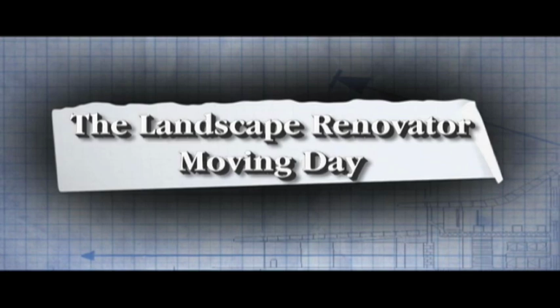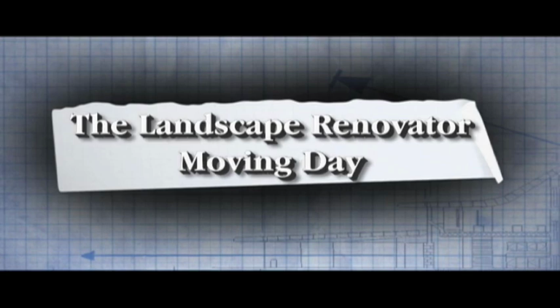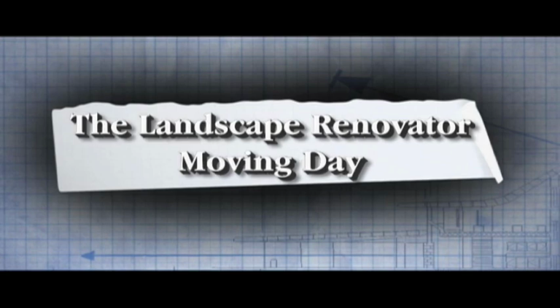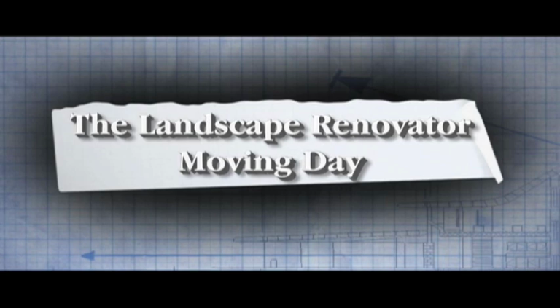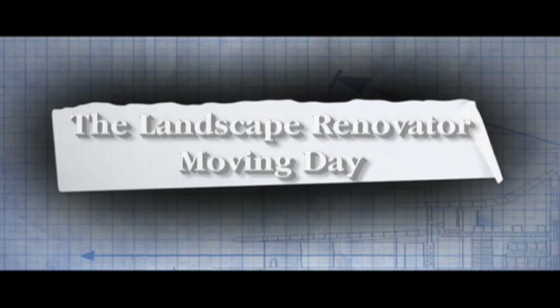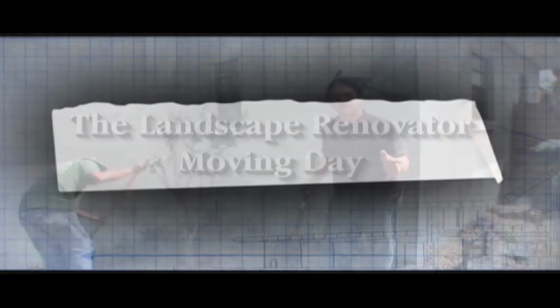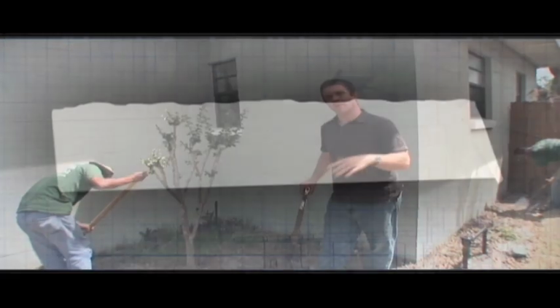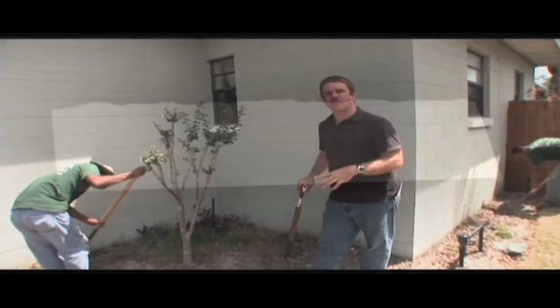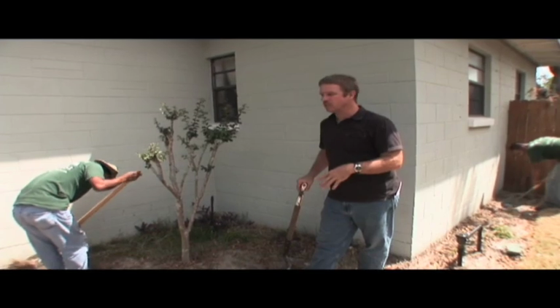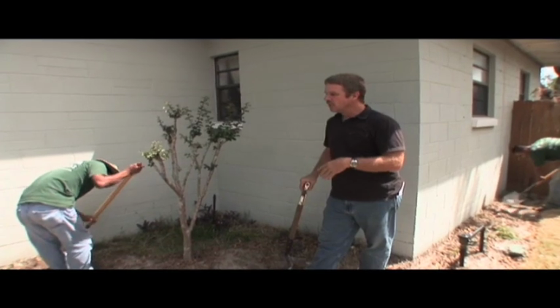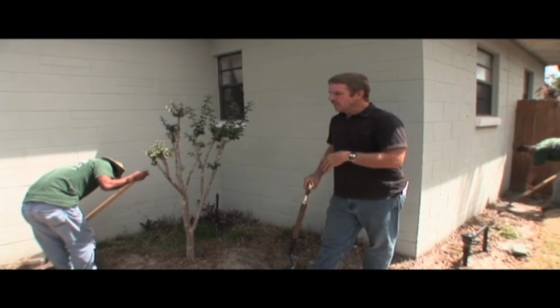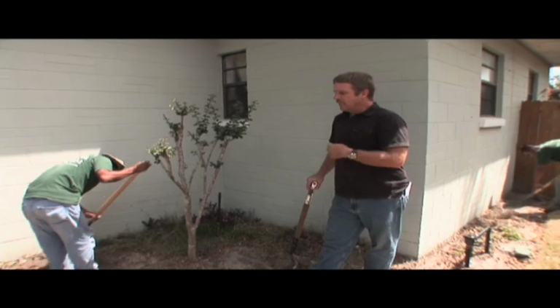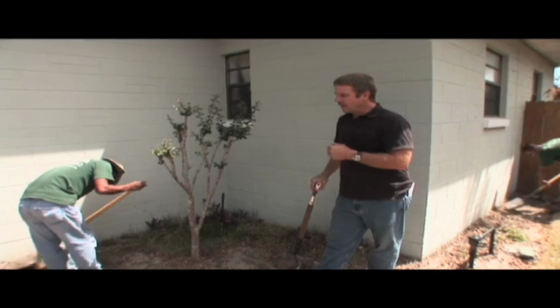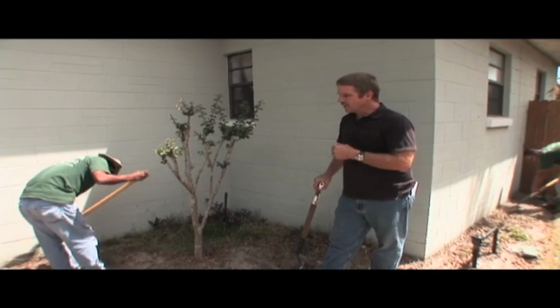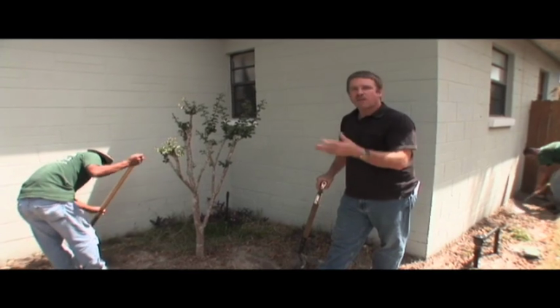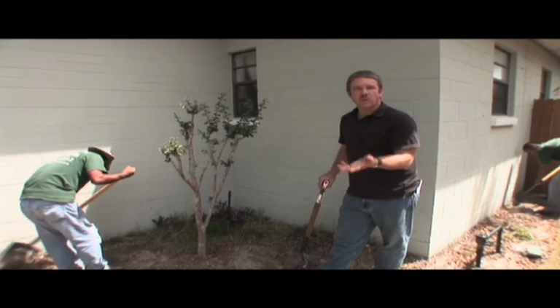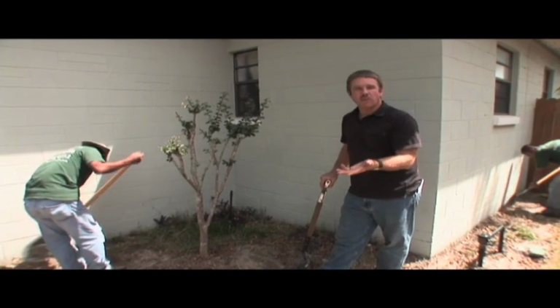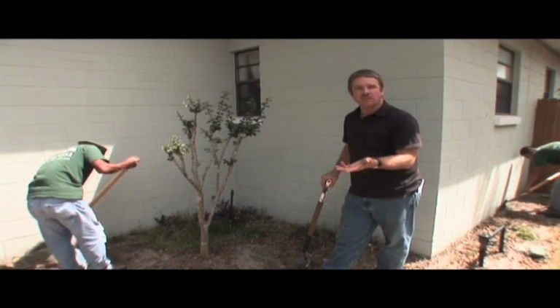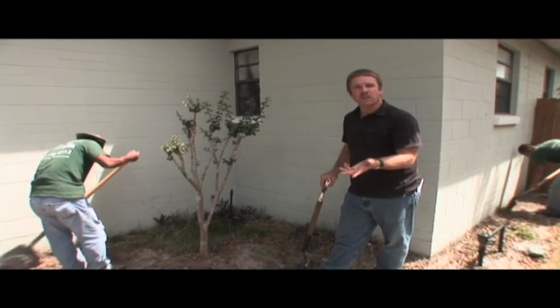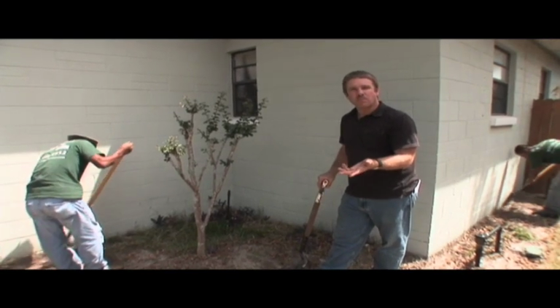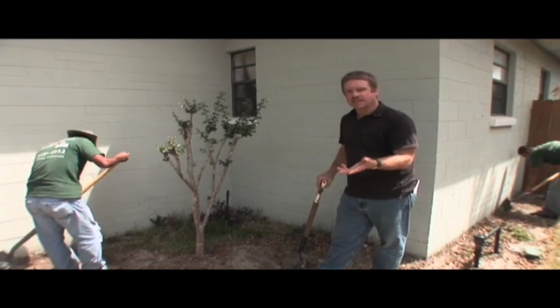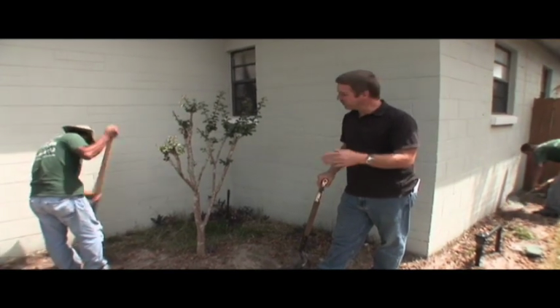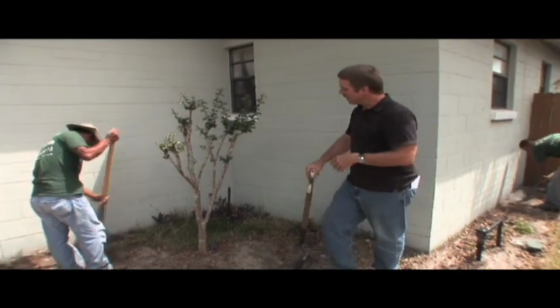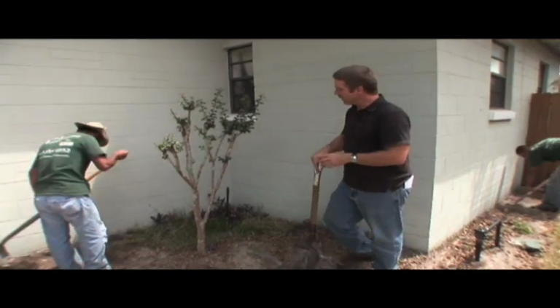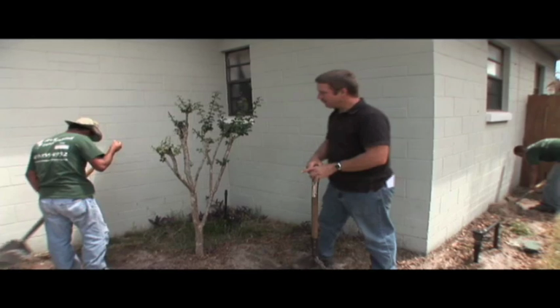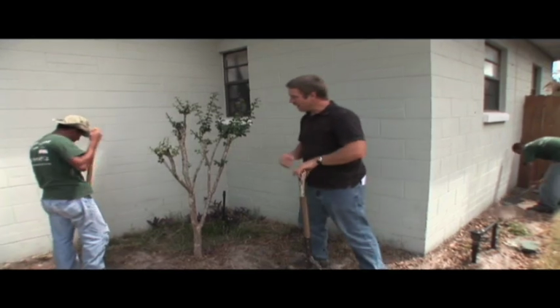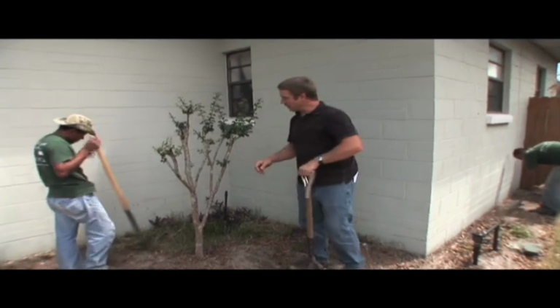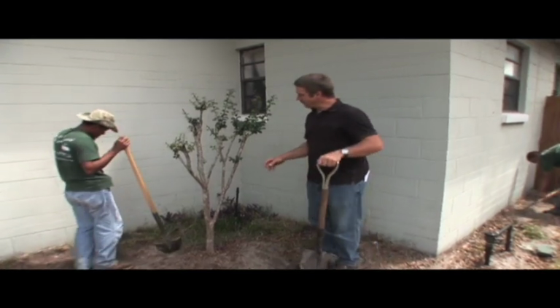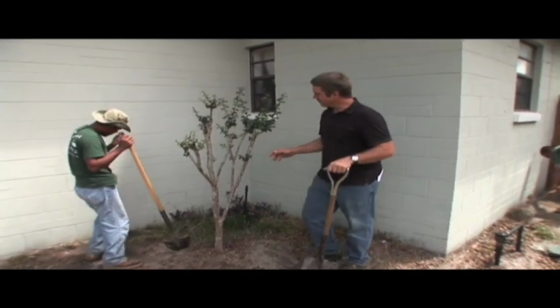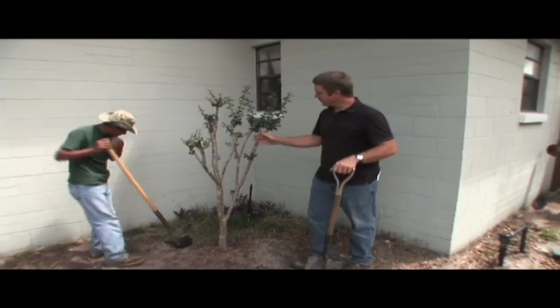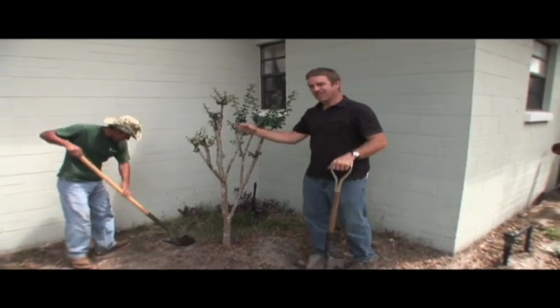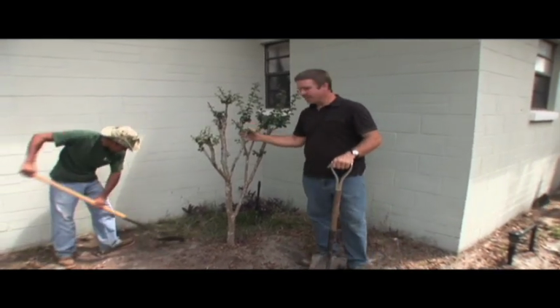Hi, I'm Andy Robinson, the landscape renovator. We're at Bob's house doing his weeding to get ready for our plantings — and Bob doesn't mind that. Not at all.